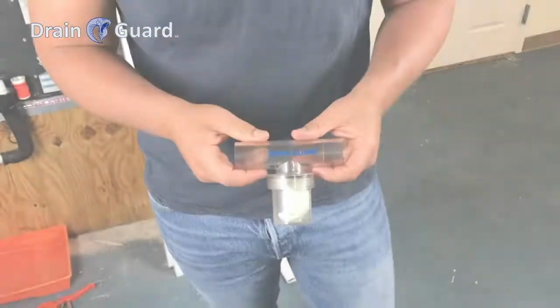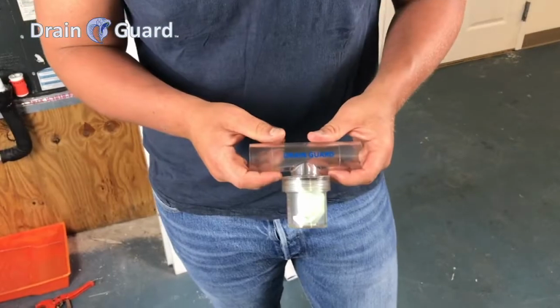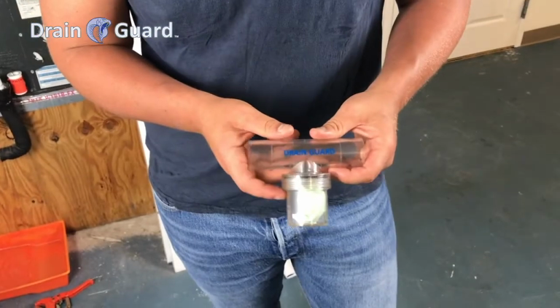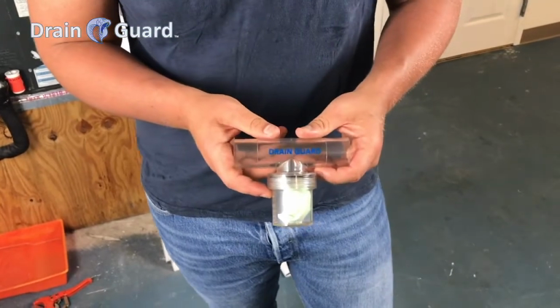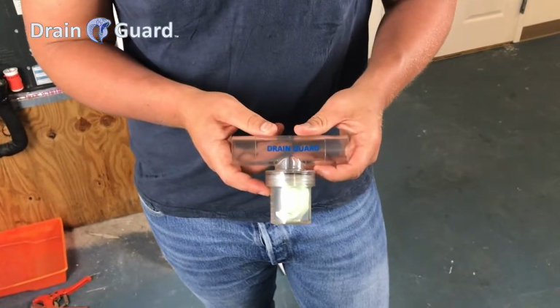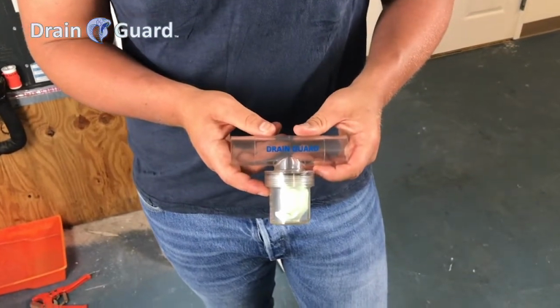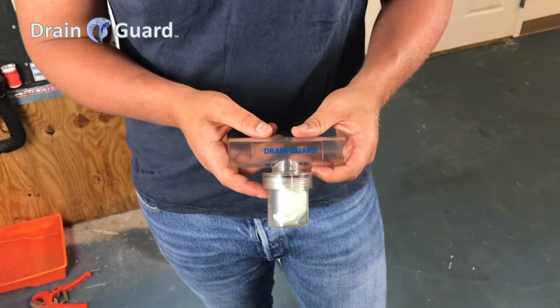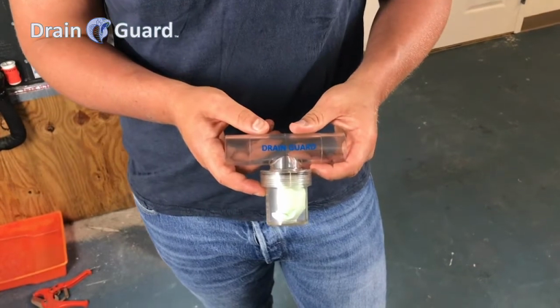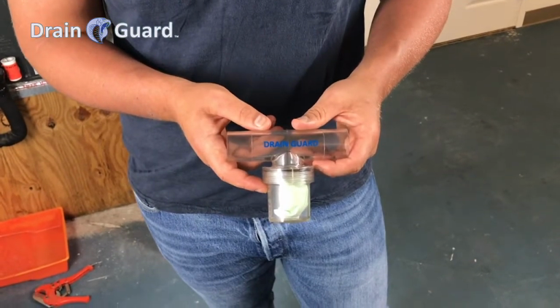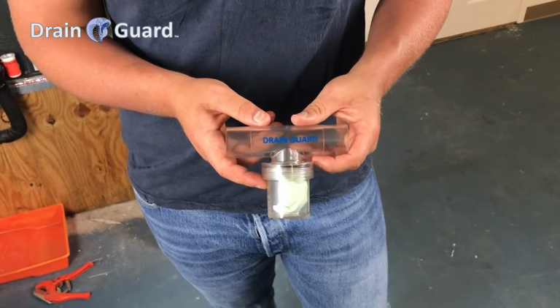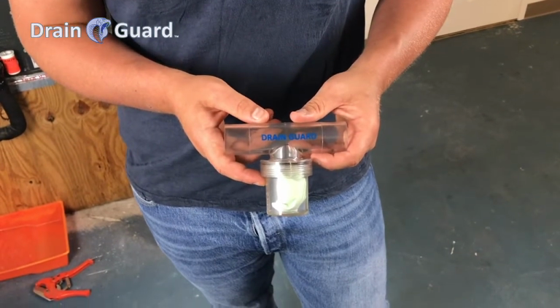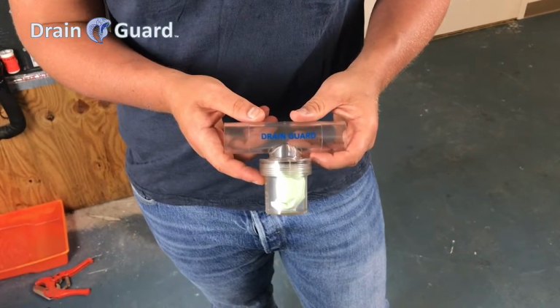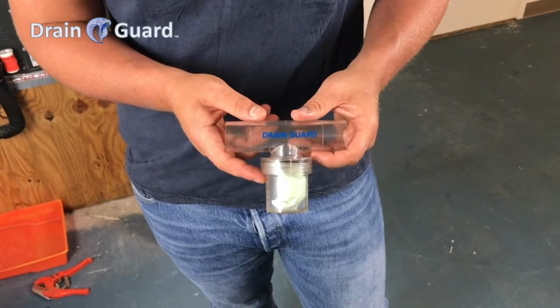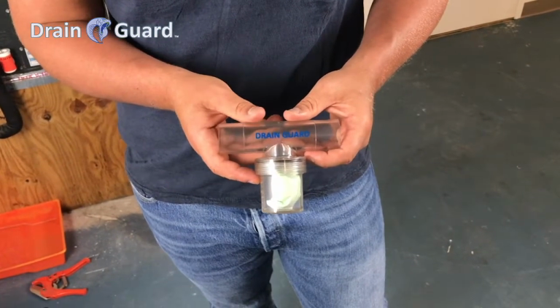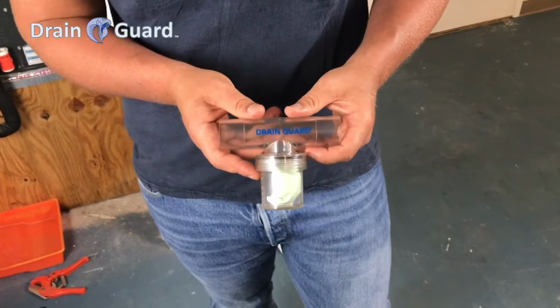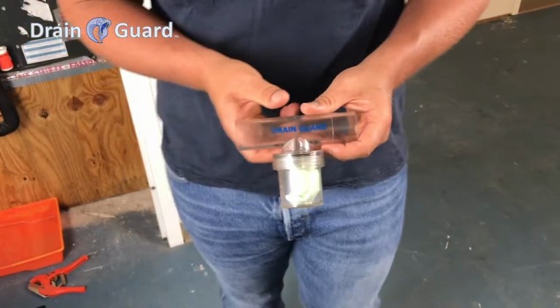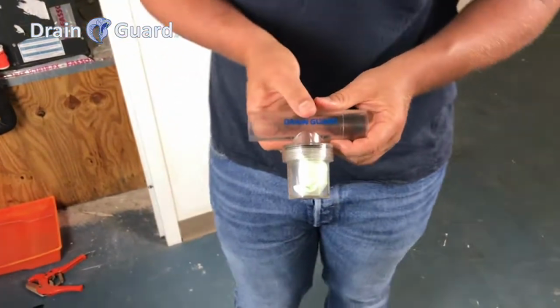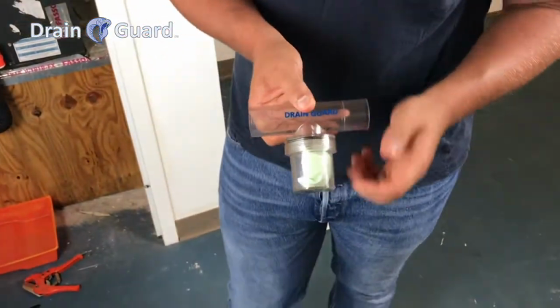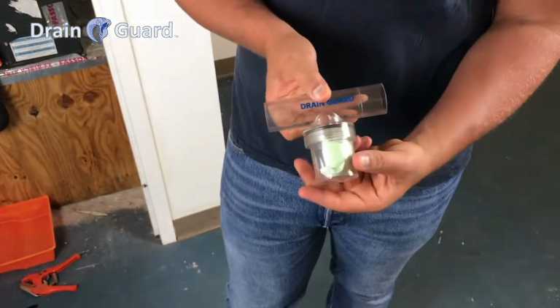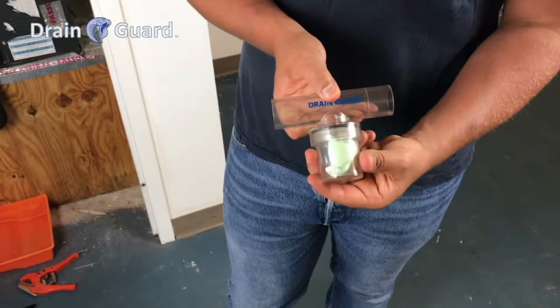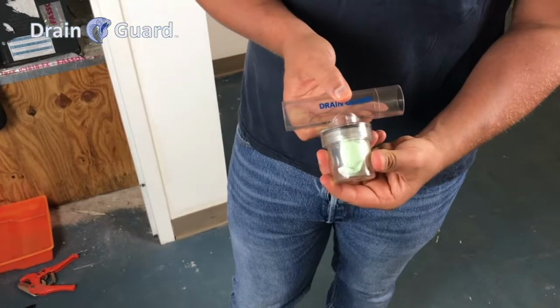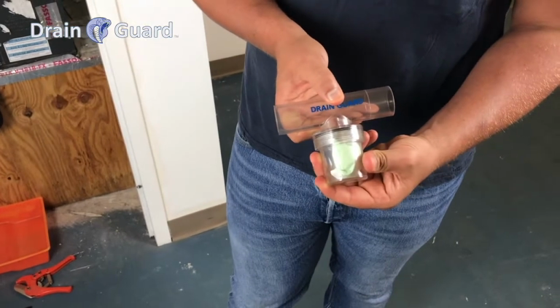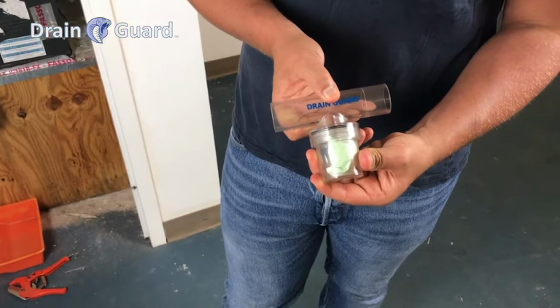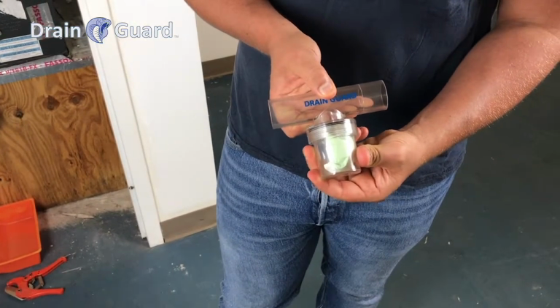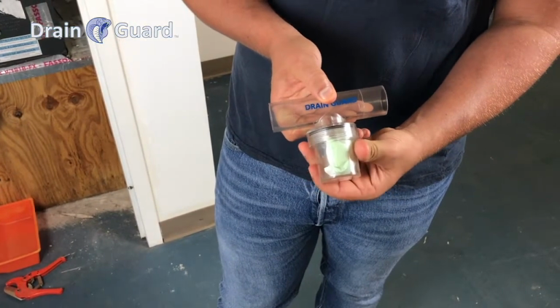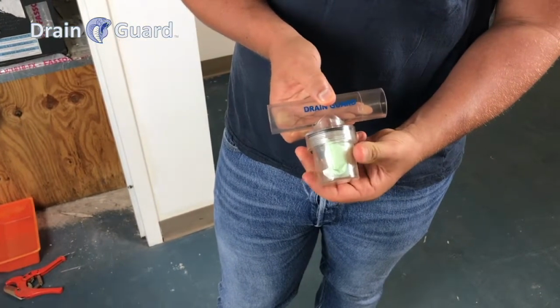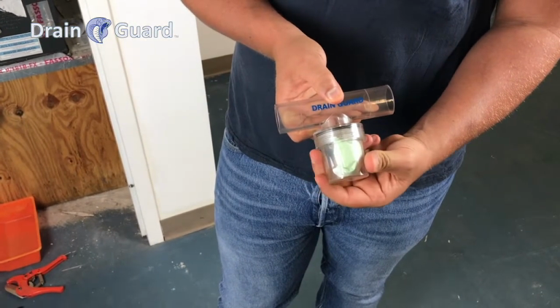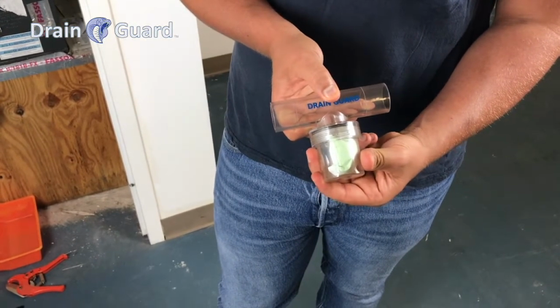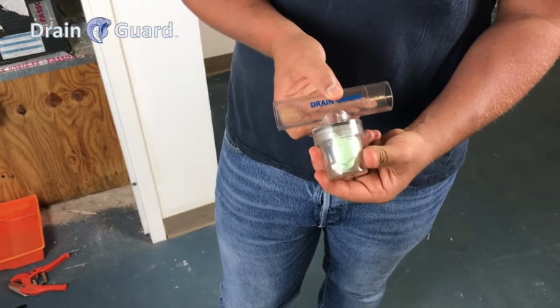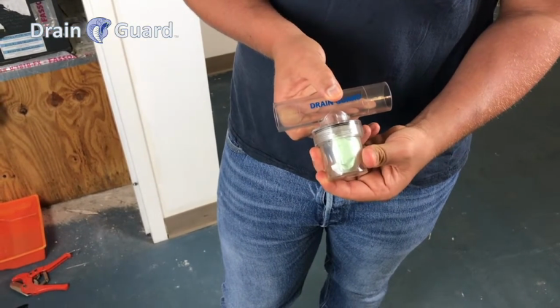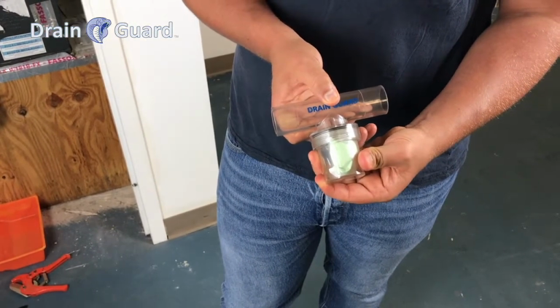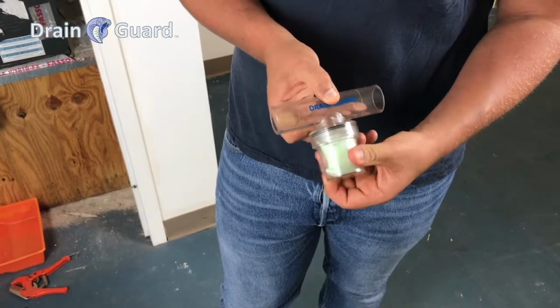Below is the drain guard max, model number MT73018. This is our new version with a 2-inch cartridge. This system is threaded and is a fully sealed cartridge system.